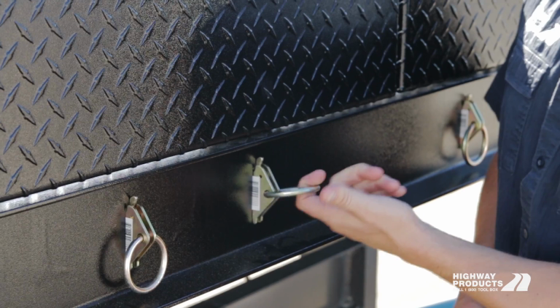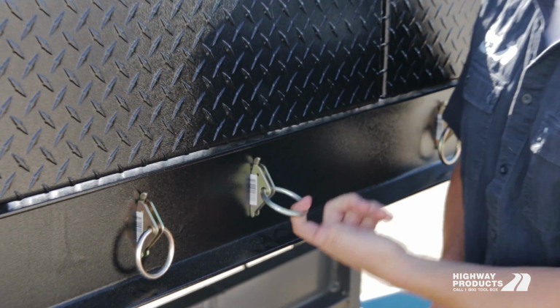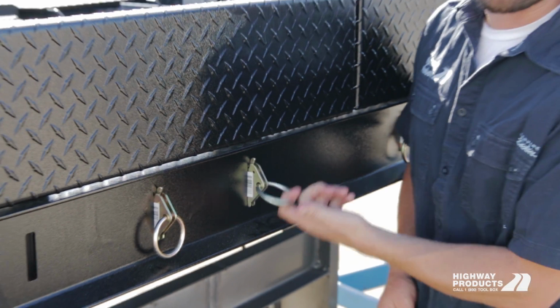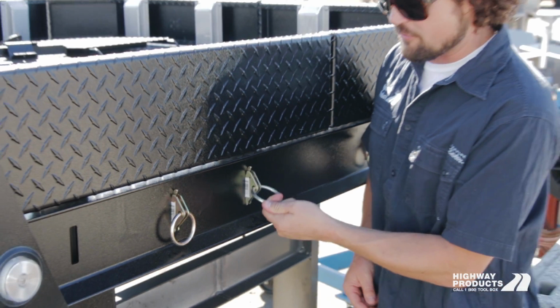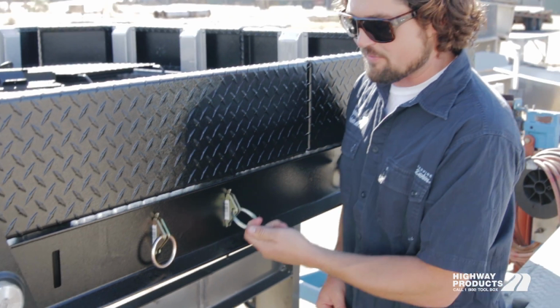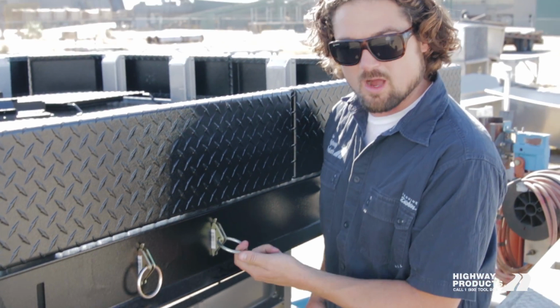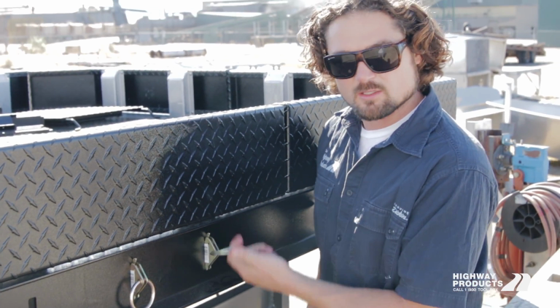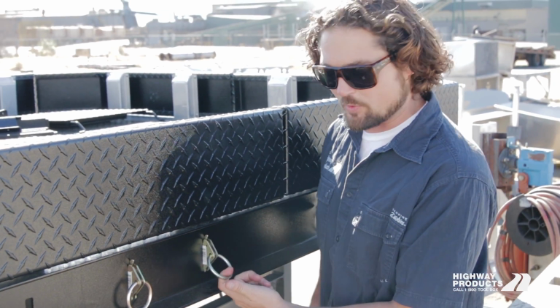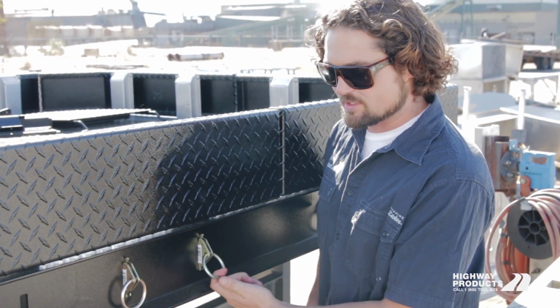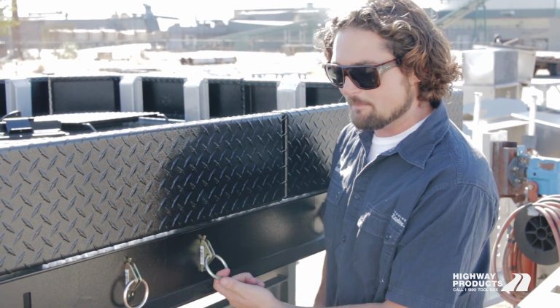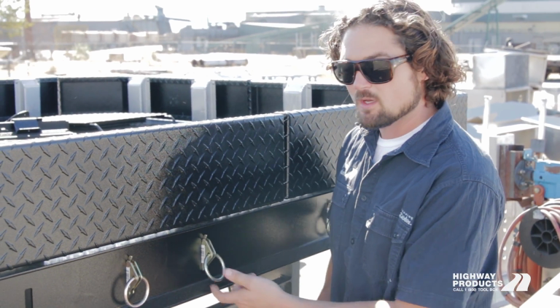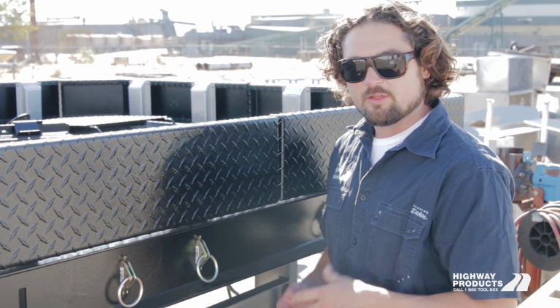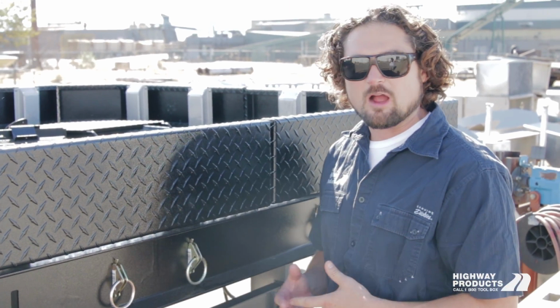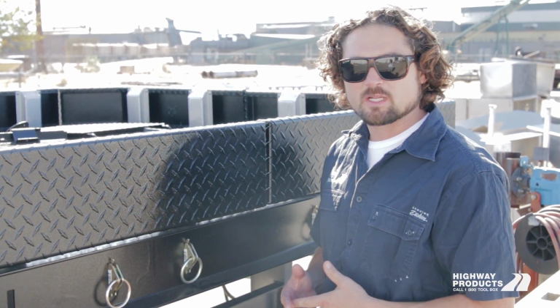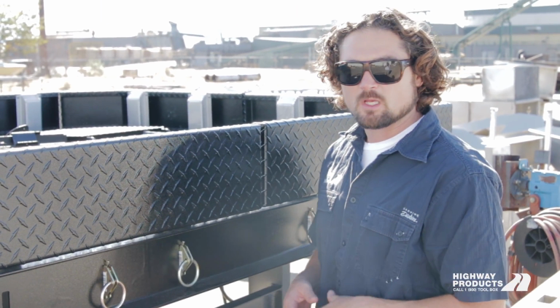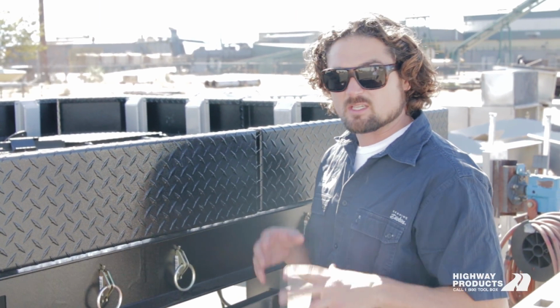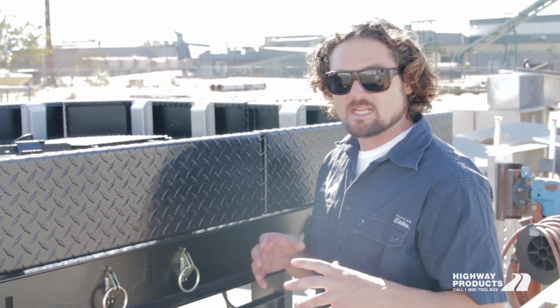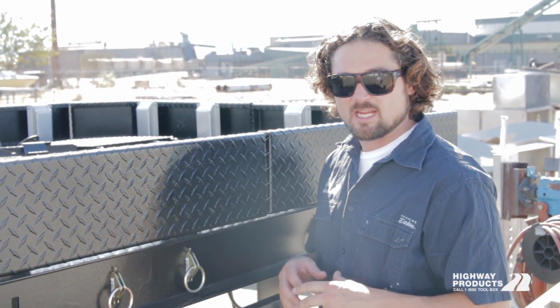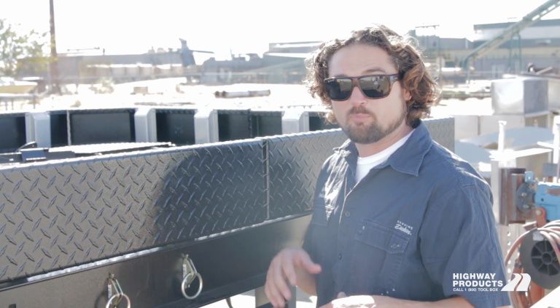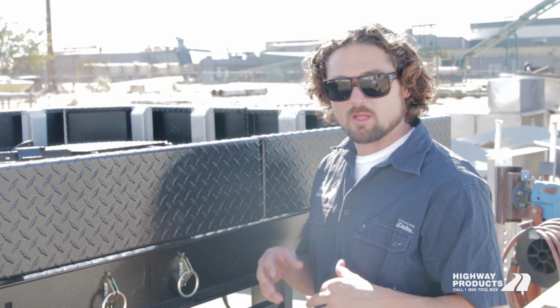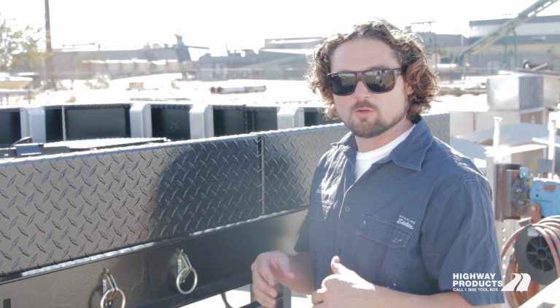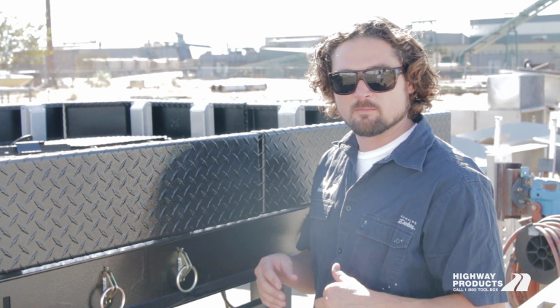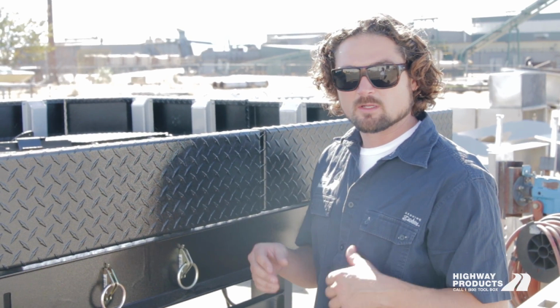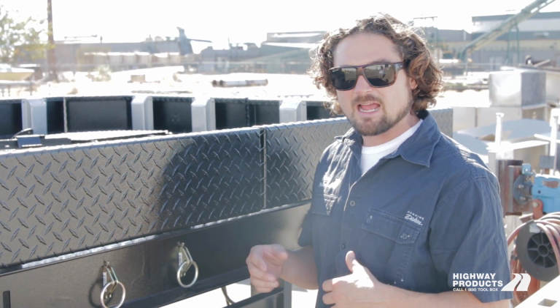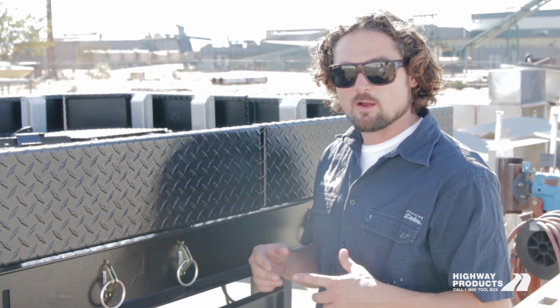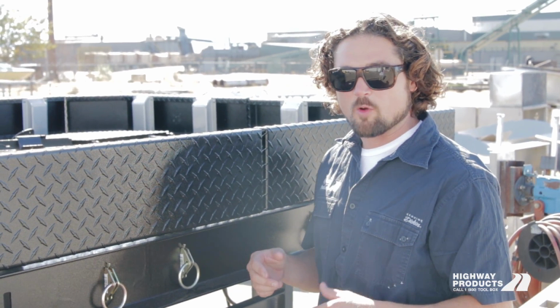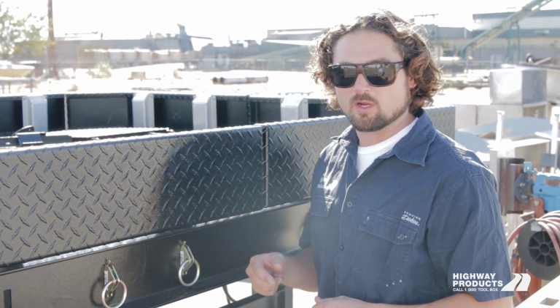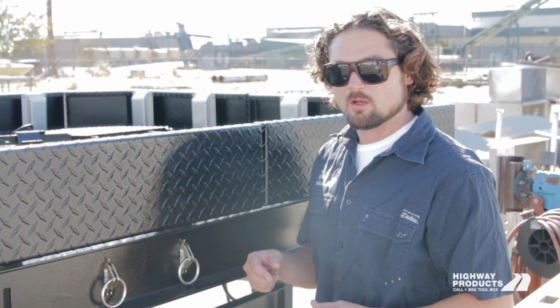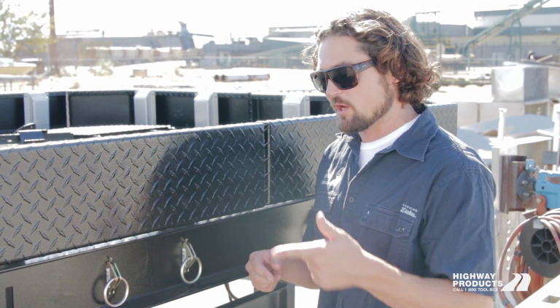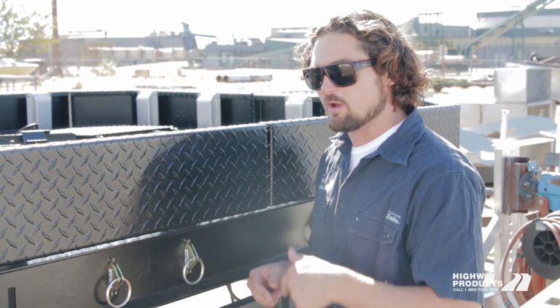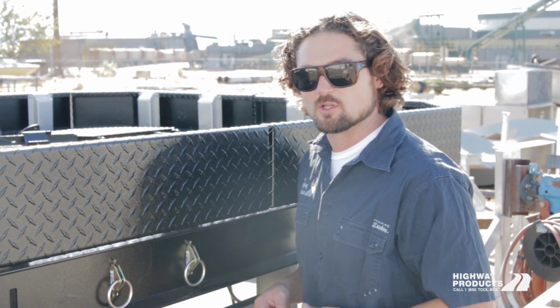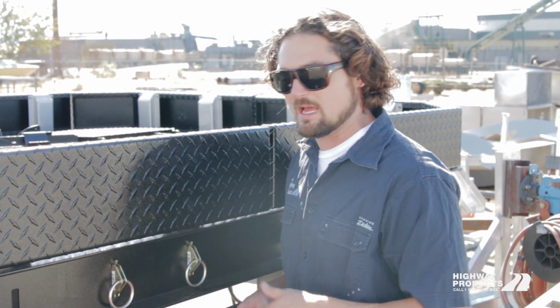You can basically move them wherever you want — super cool setup. The other option is a CNC billet aluminum tie down and rope hook. I'll show you what one of those looks like.